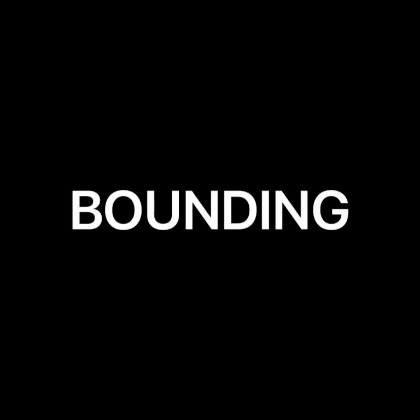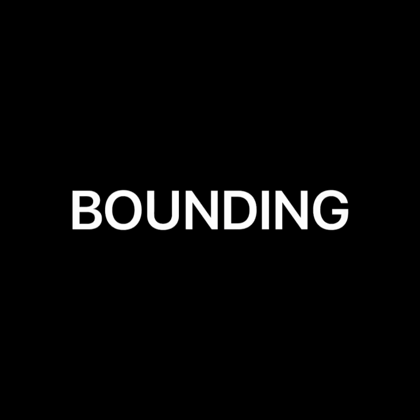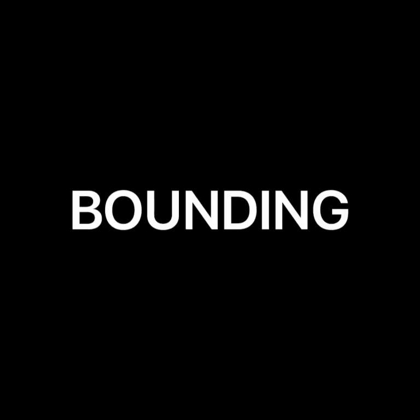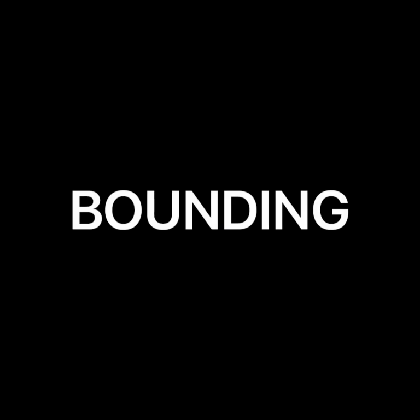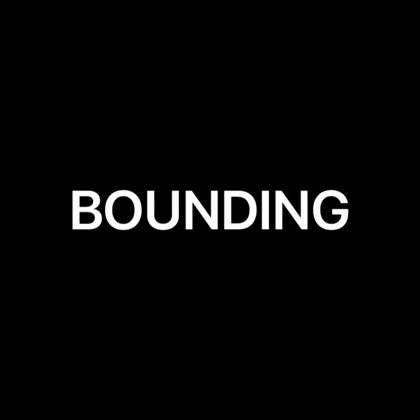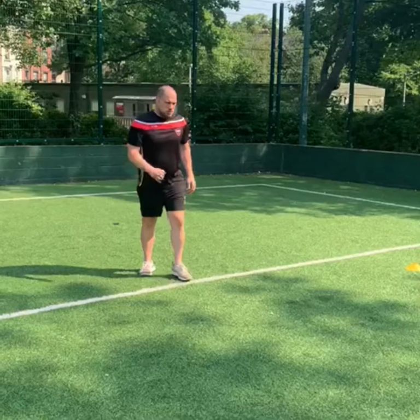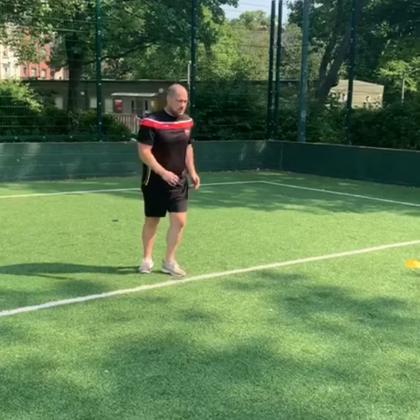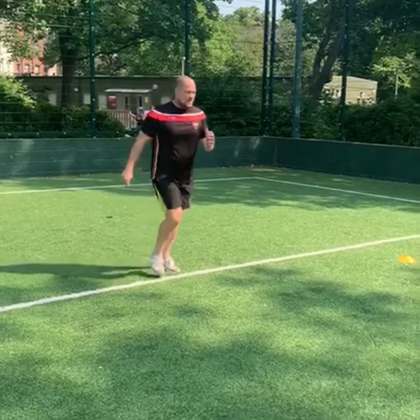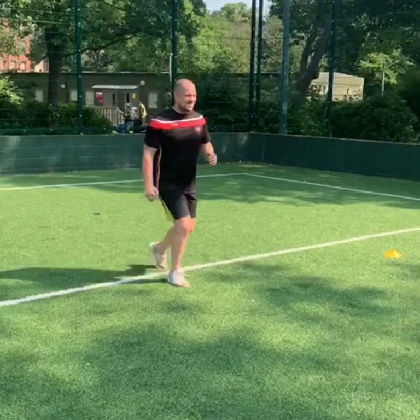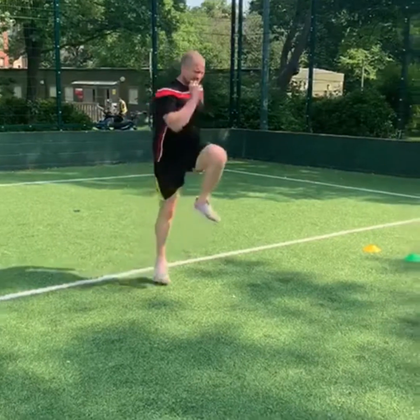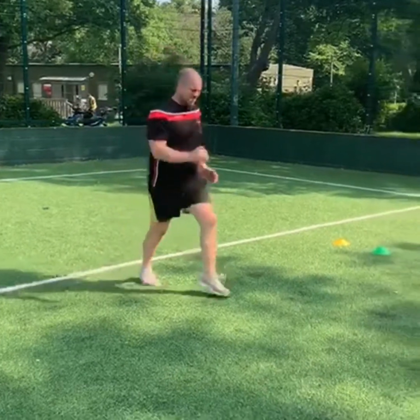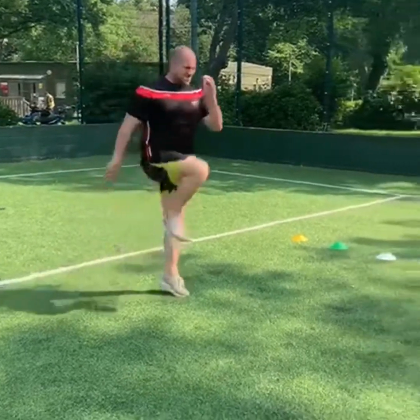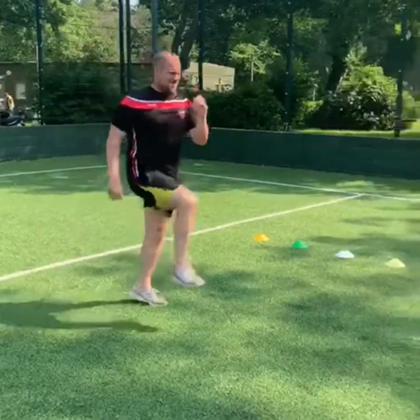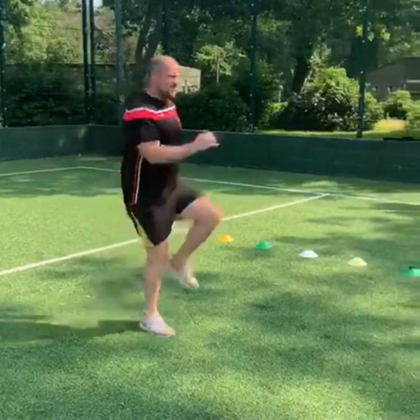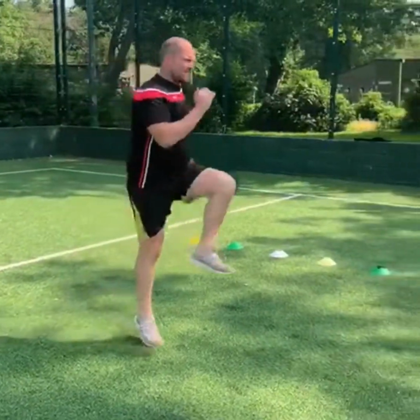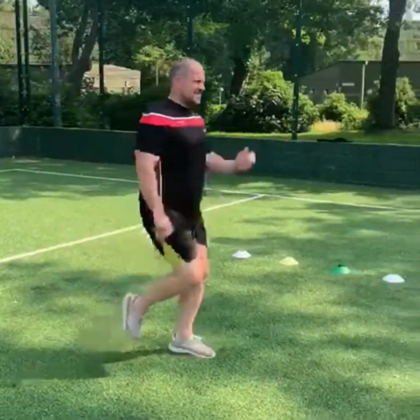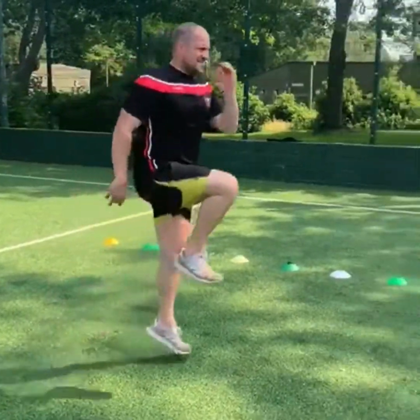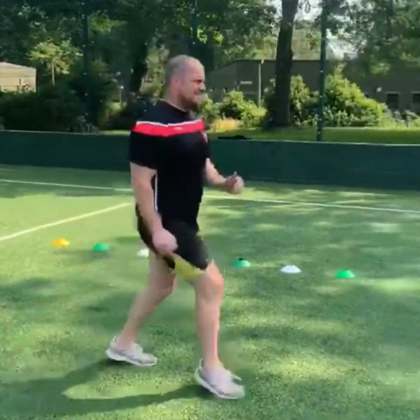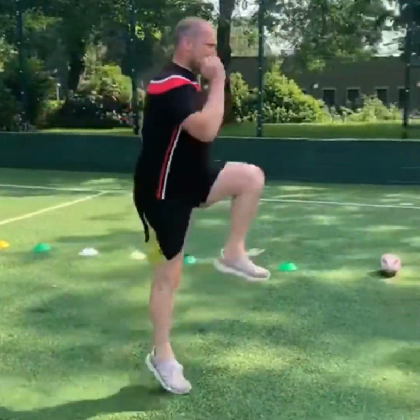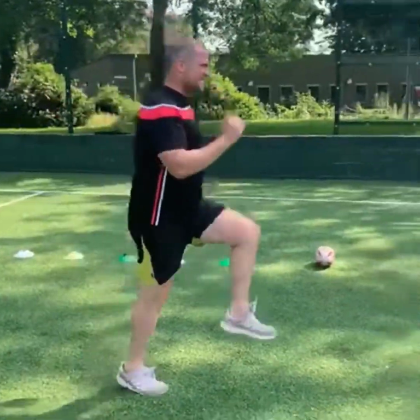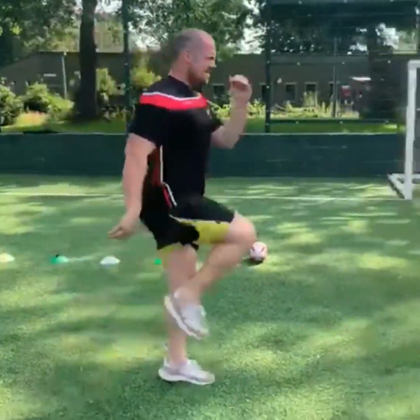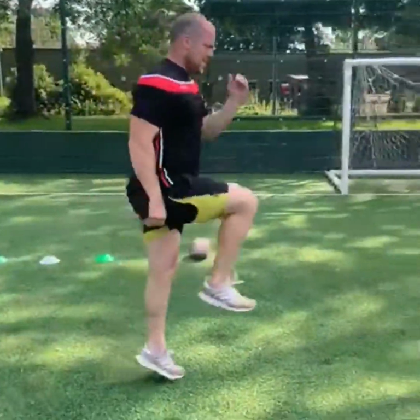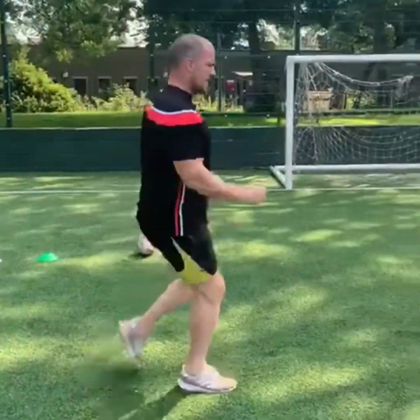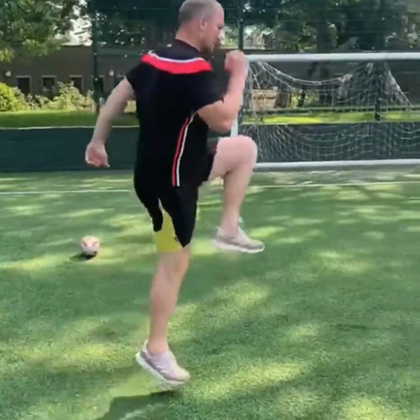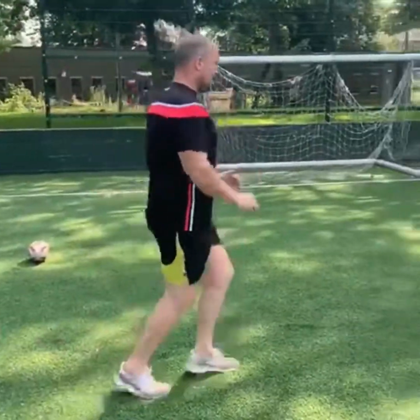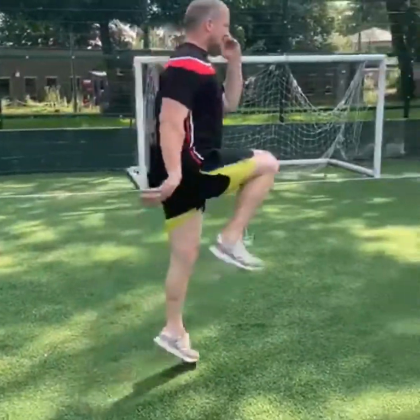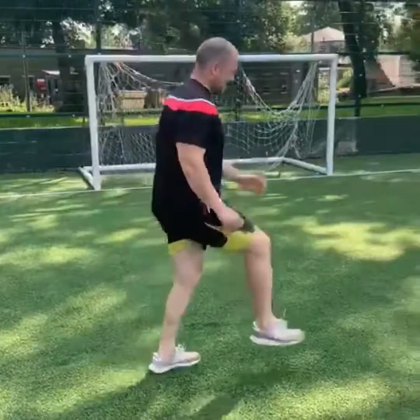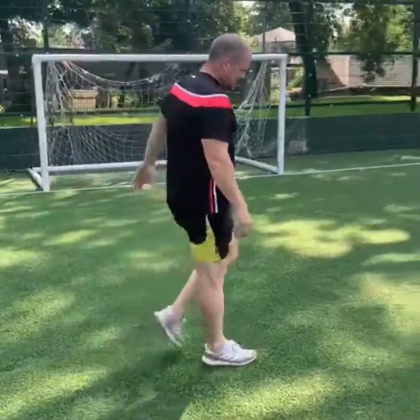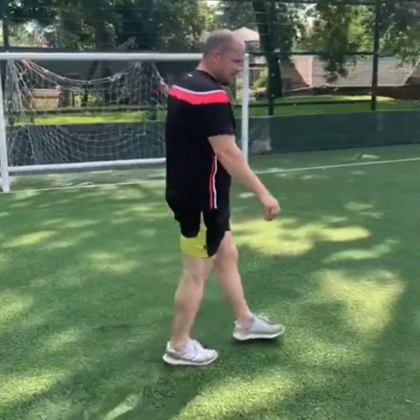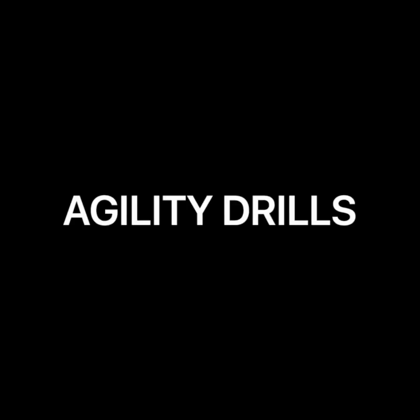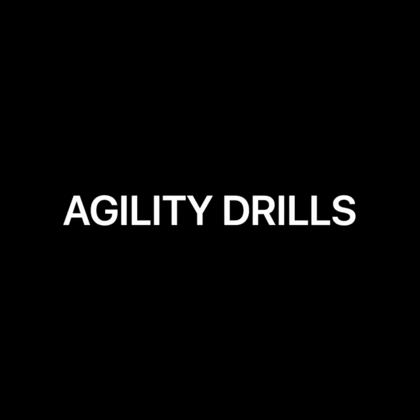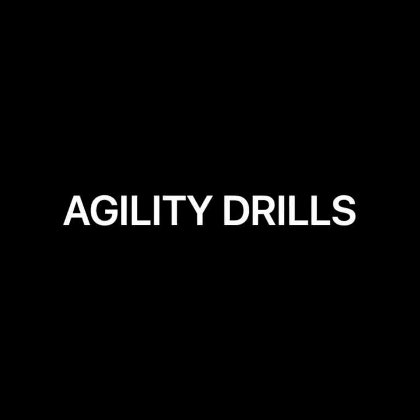Next we've got bounding. This time you're focusing on driving the knee up nice and high. You don't have to worry about going down so fast, but you're driving up nice and high and fast.